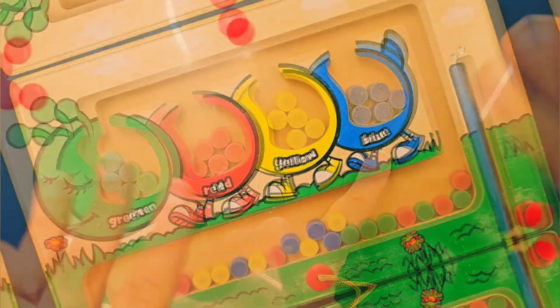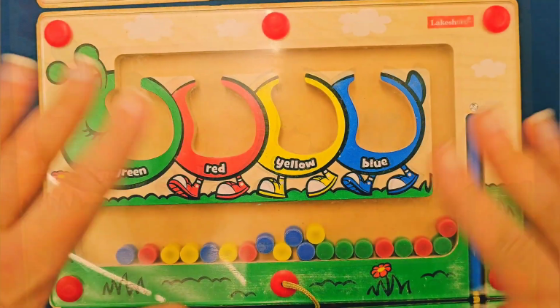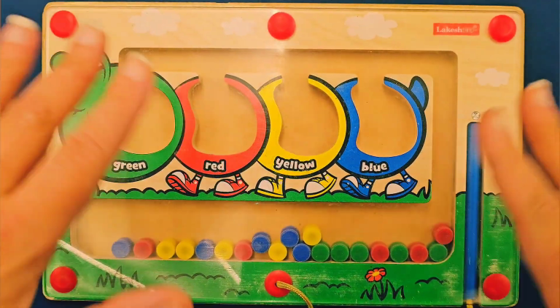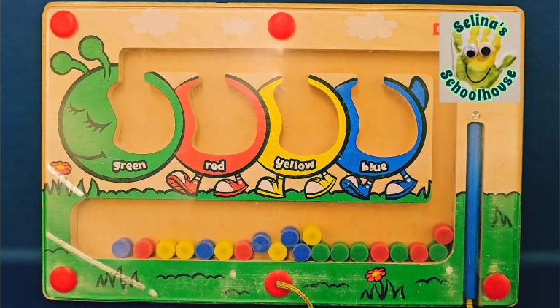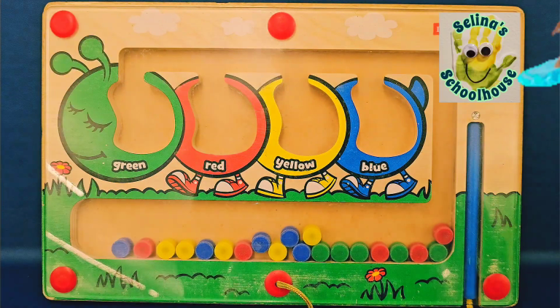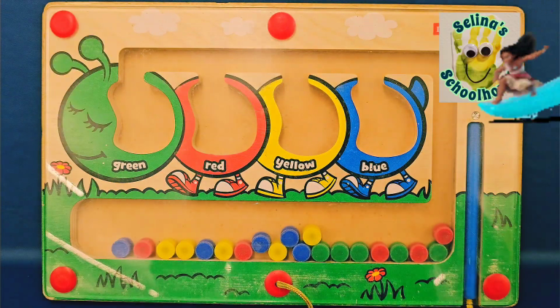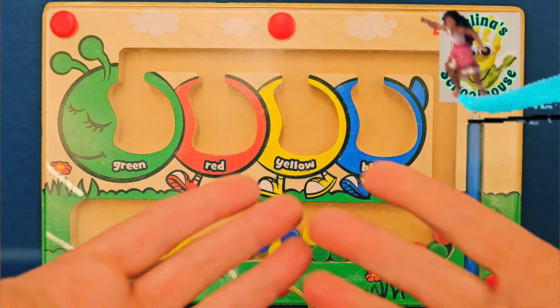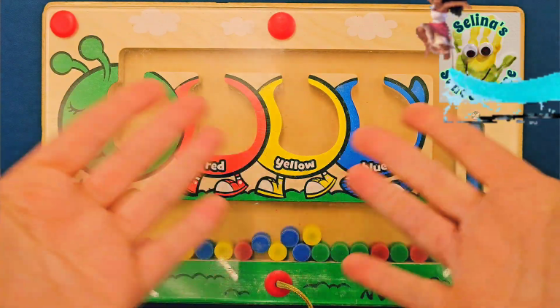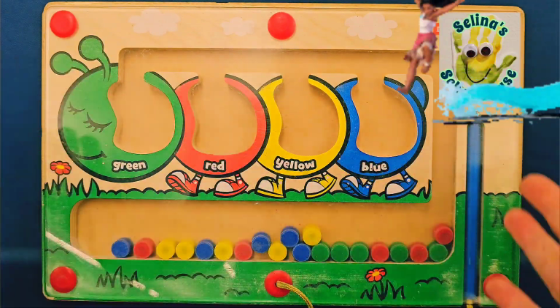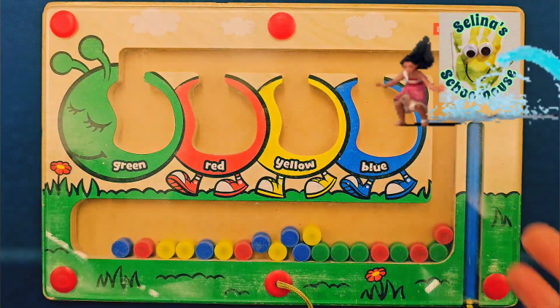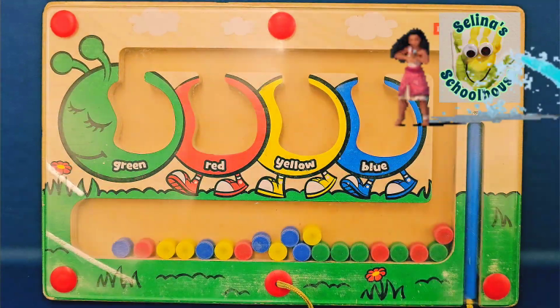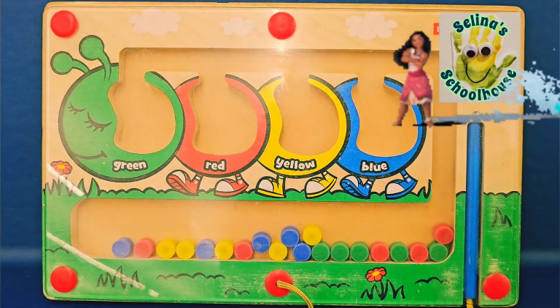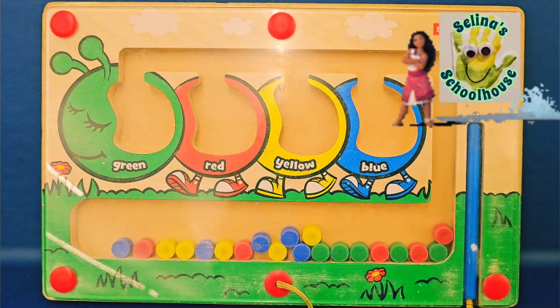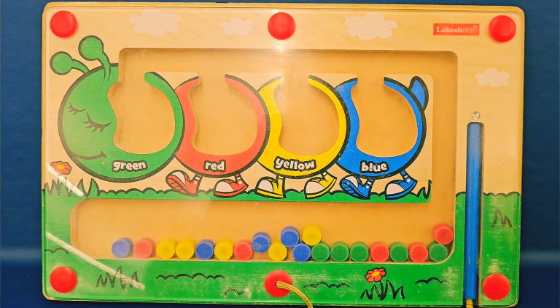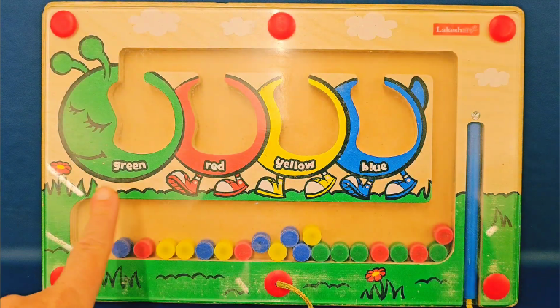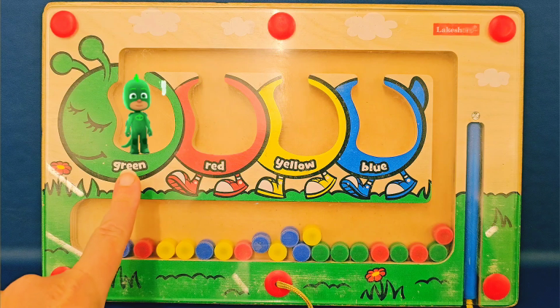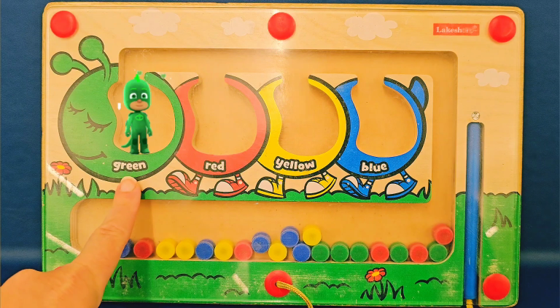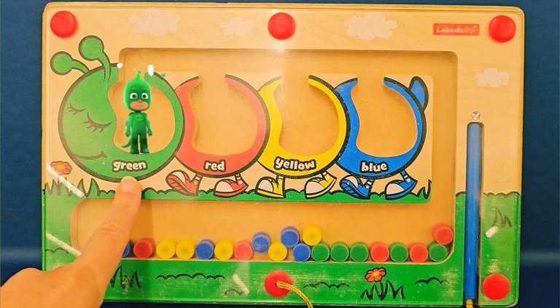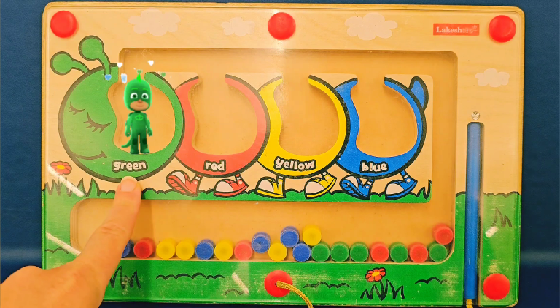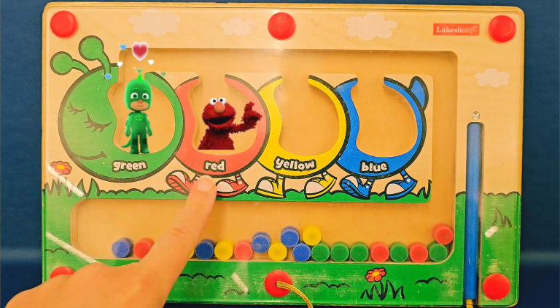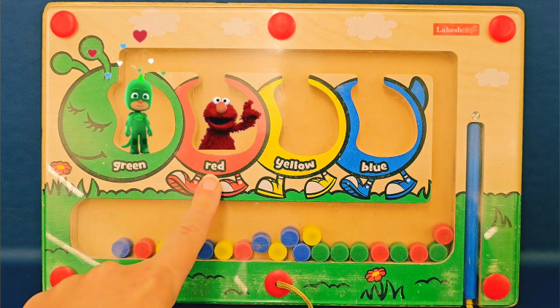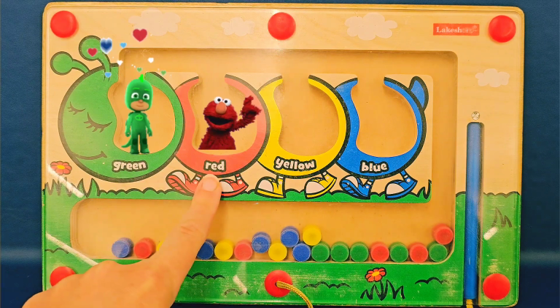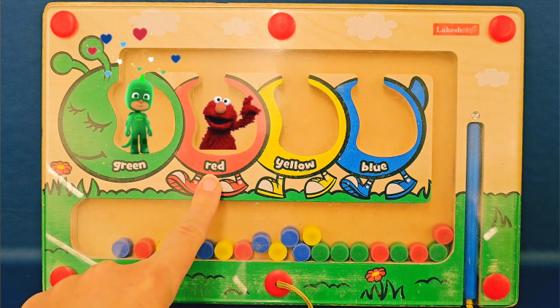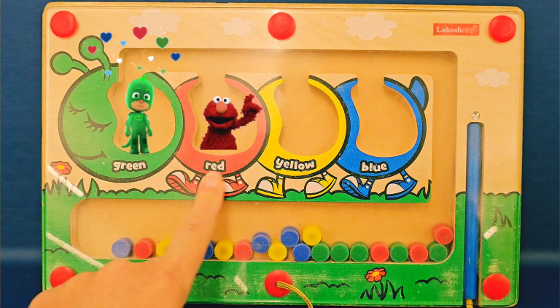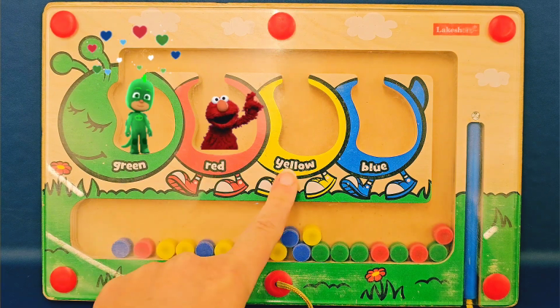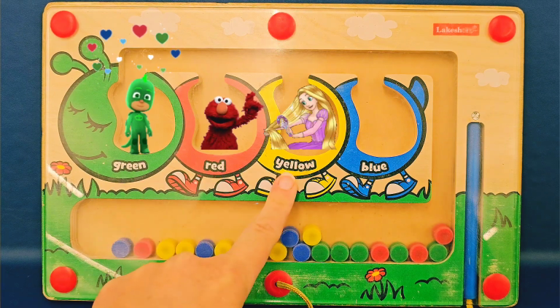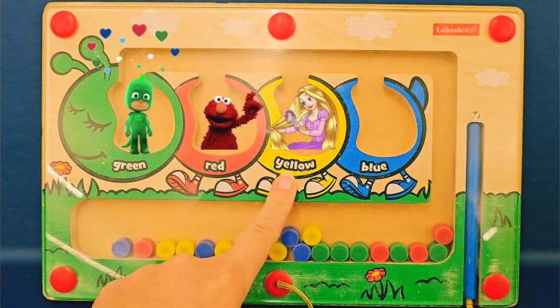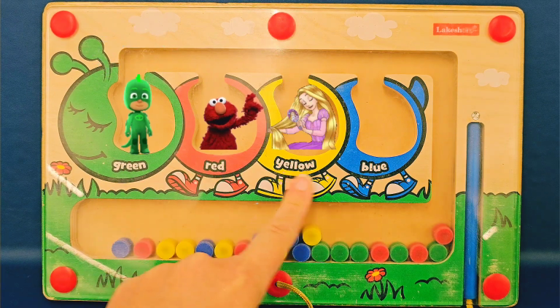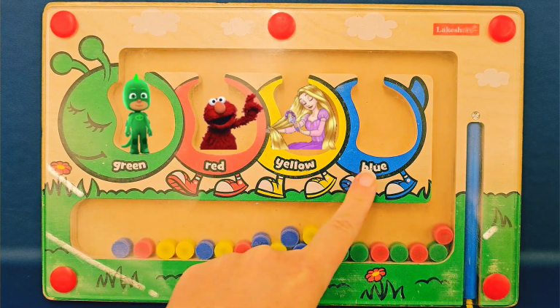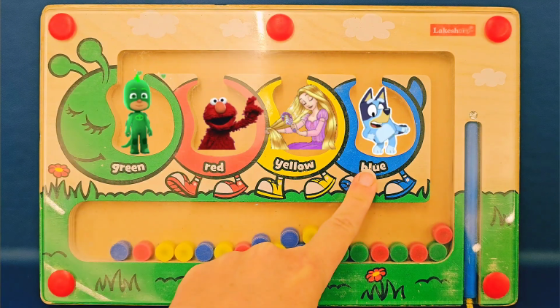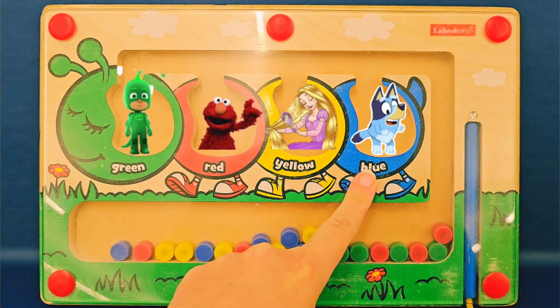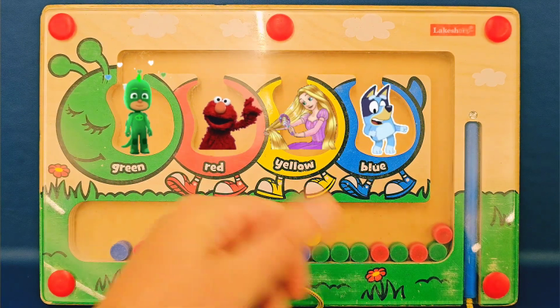Hi everyone, welcome back to Selena's Schoolhouse. Today we're going to learn the colors green, red, yellow, and blue. Whoa!